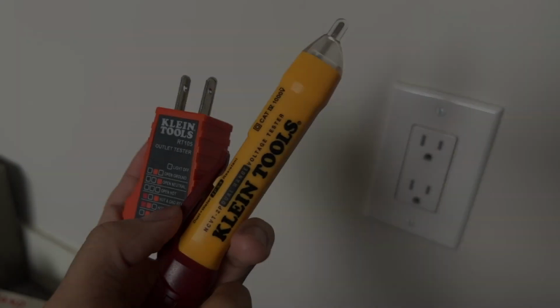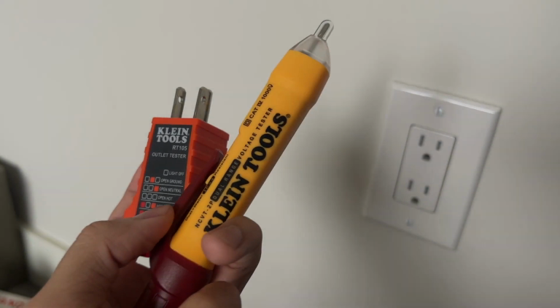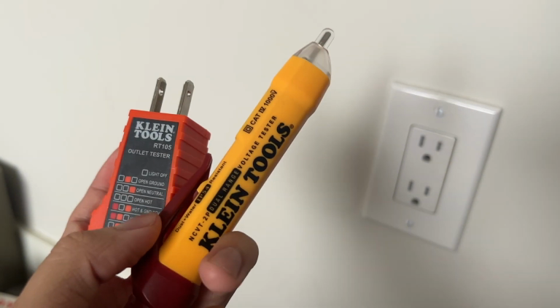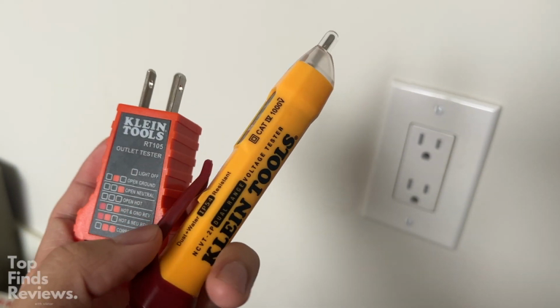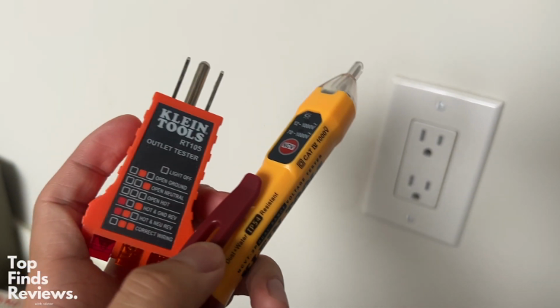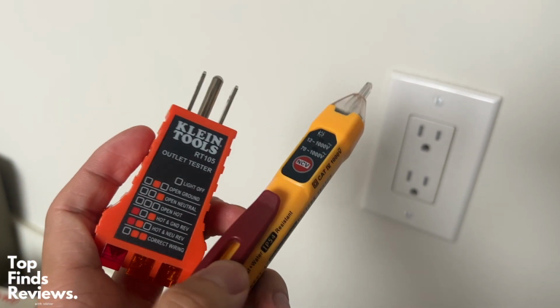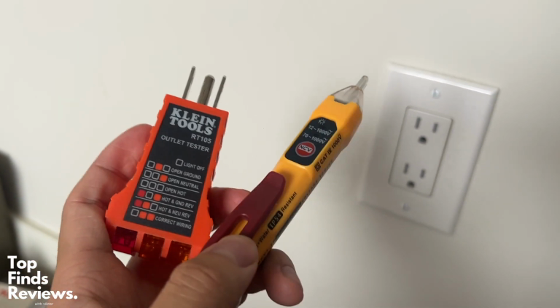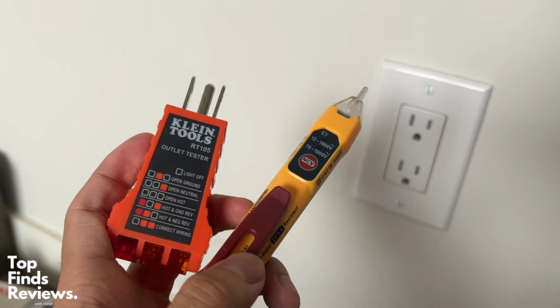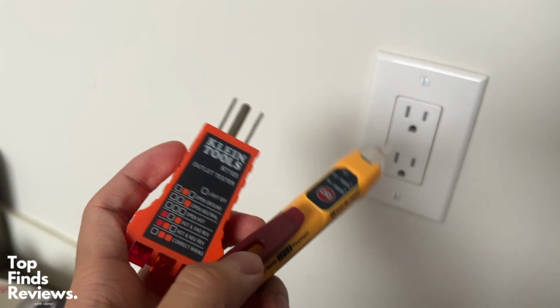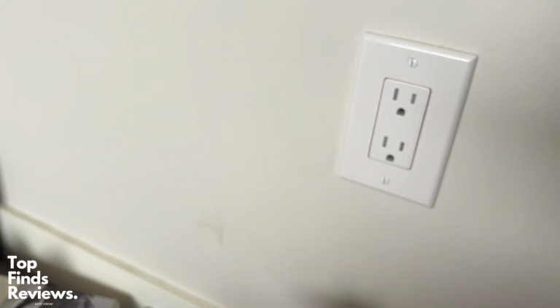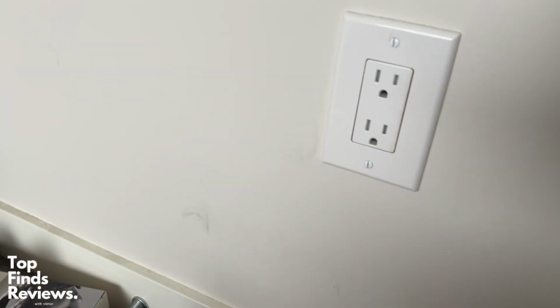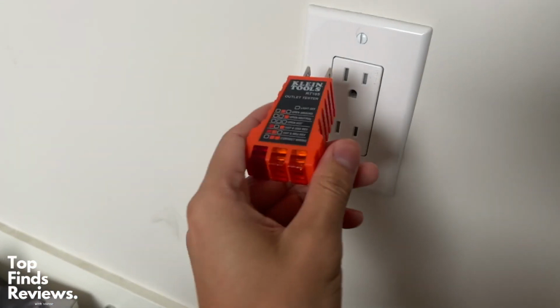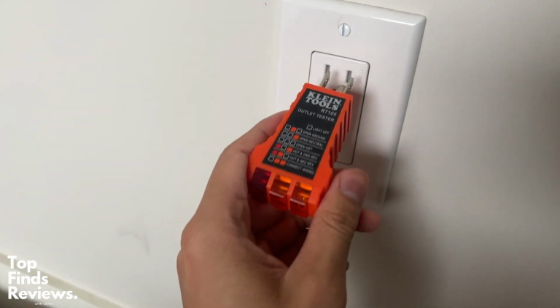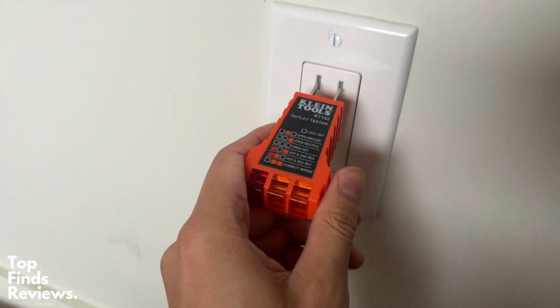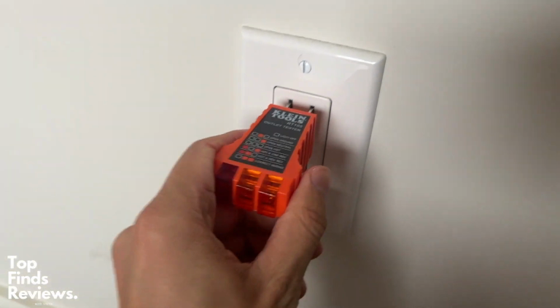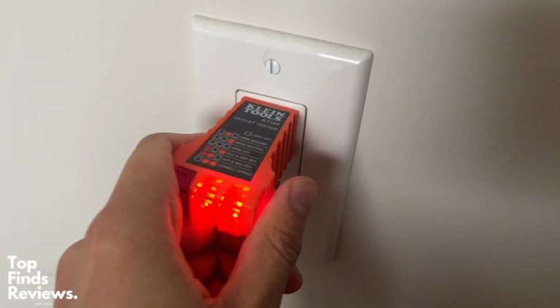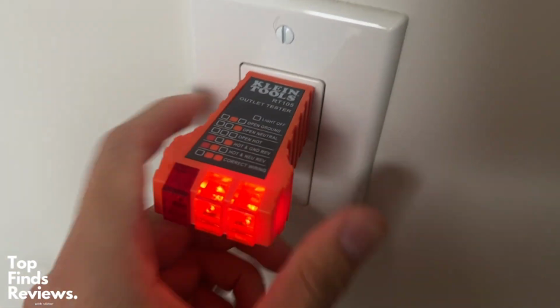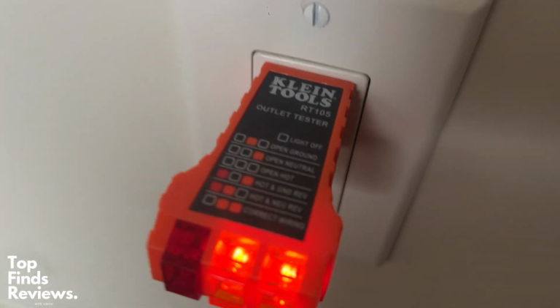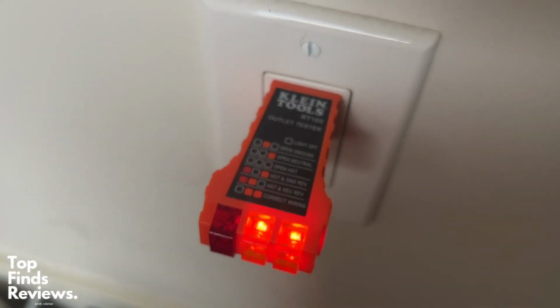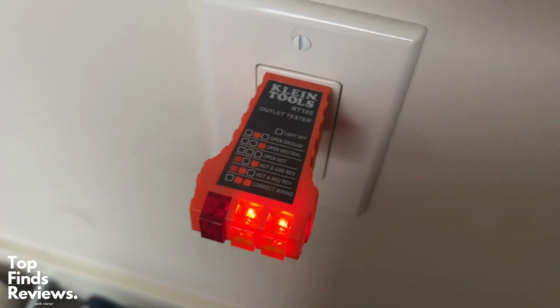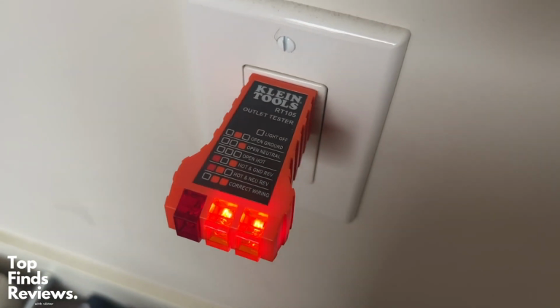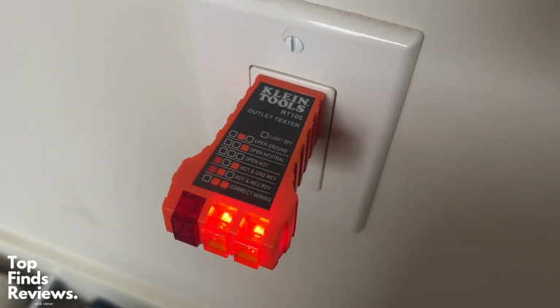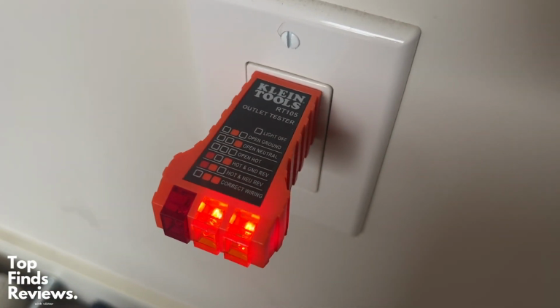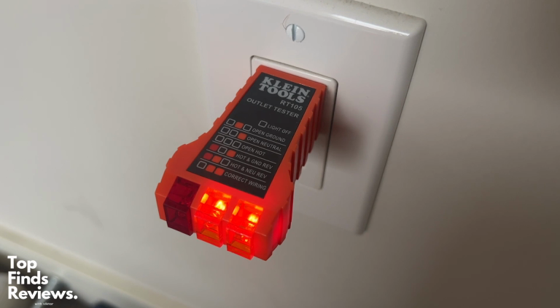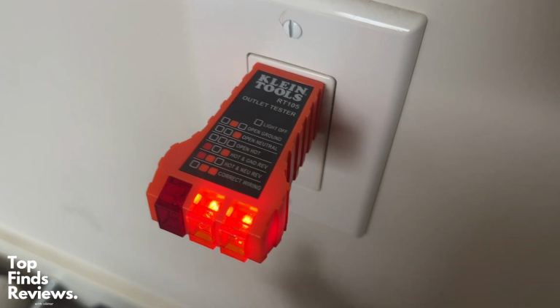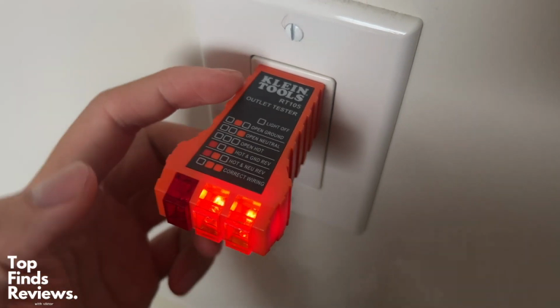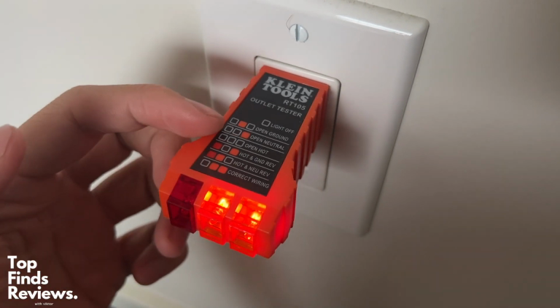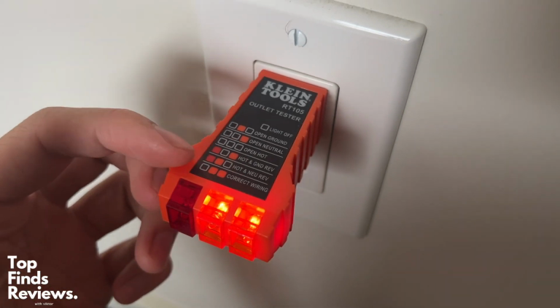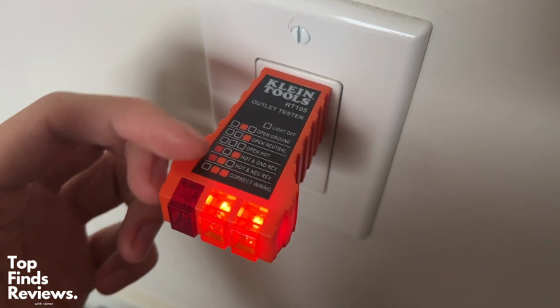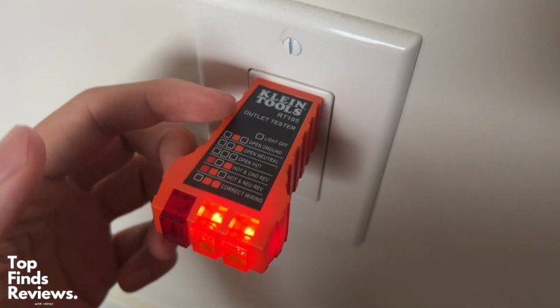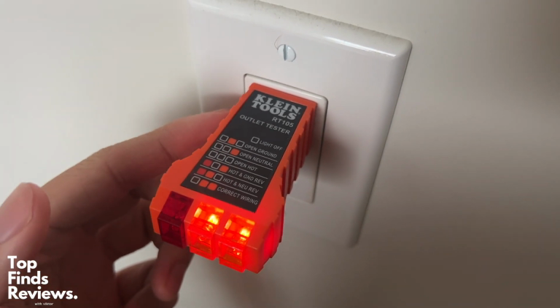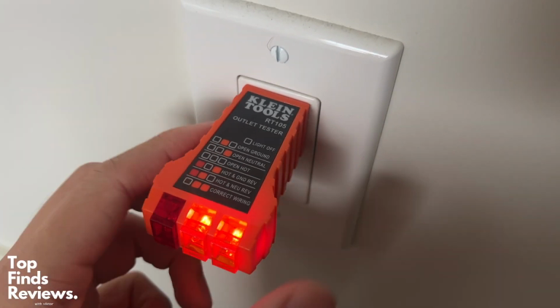I just wanted to go over my NCVT2P kit, which has both the dual range non-contact voltage tester as well as the receptacle tester, the RT-105. This may be an older tester, but it's all you really need.